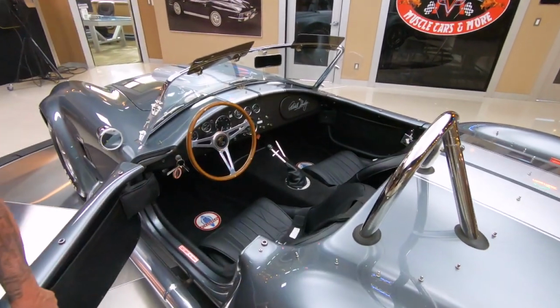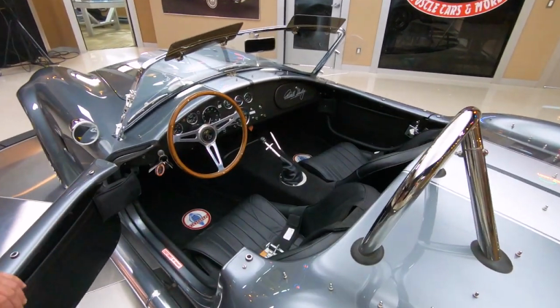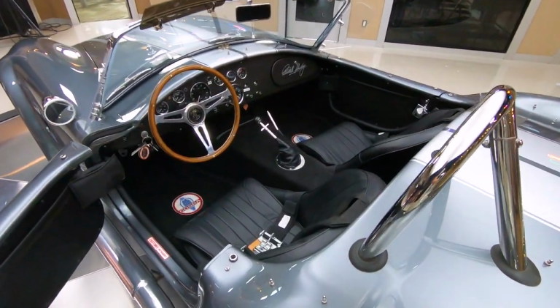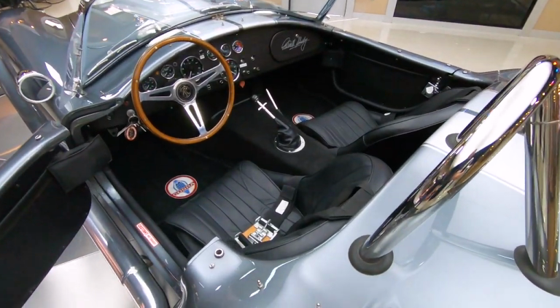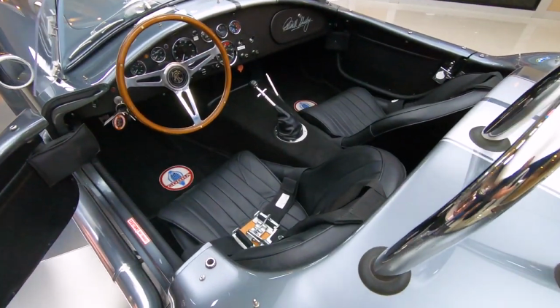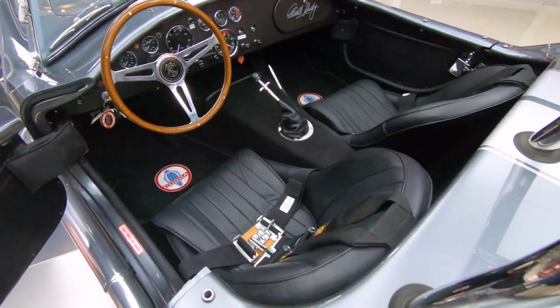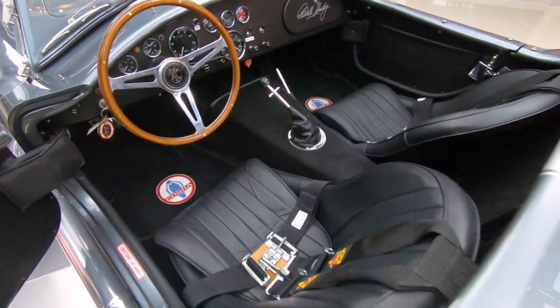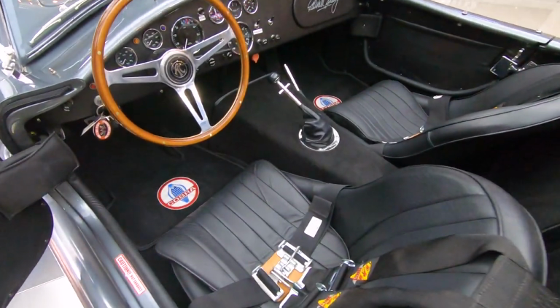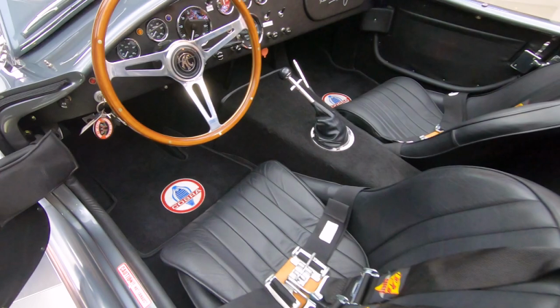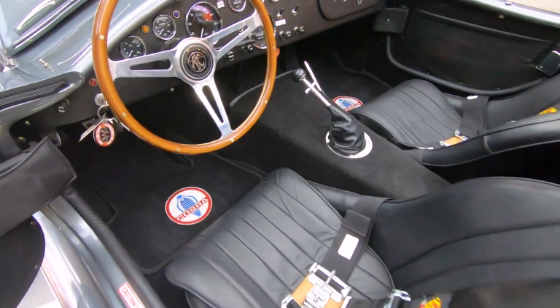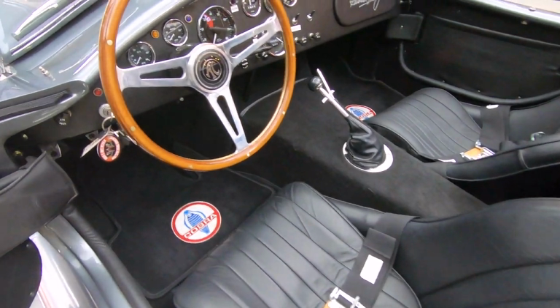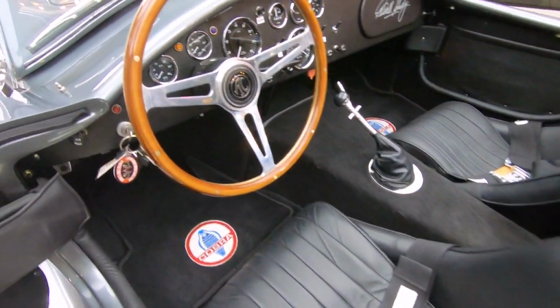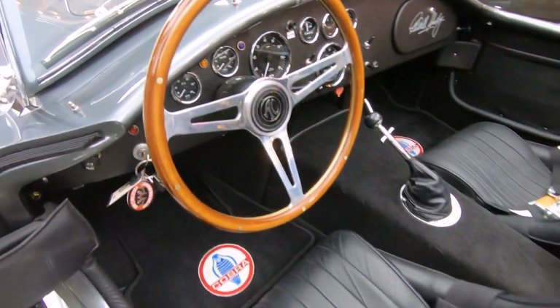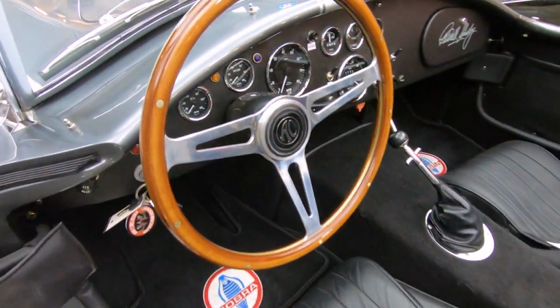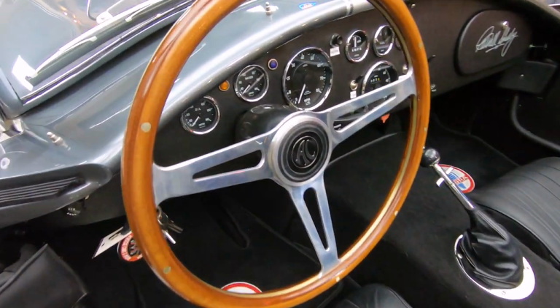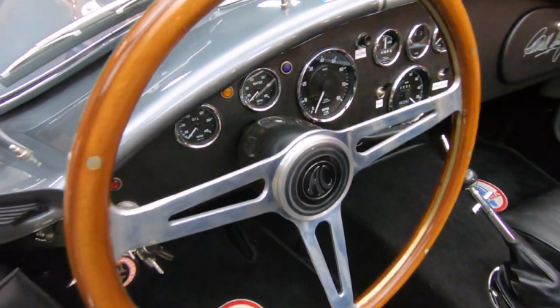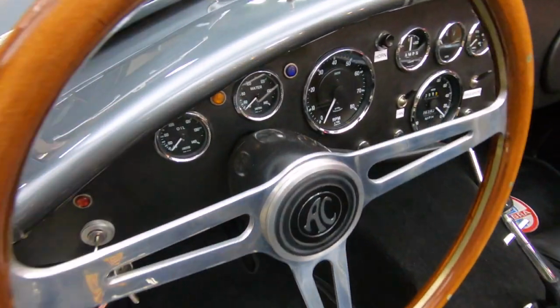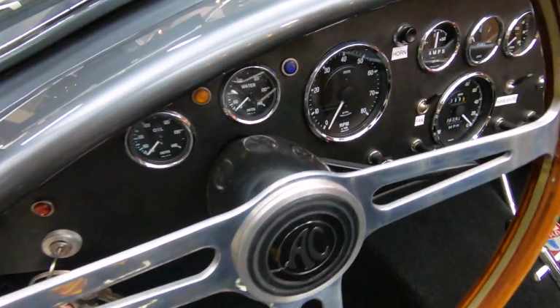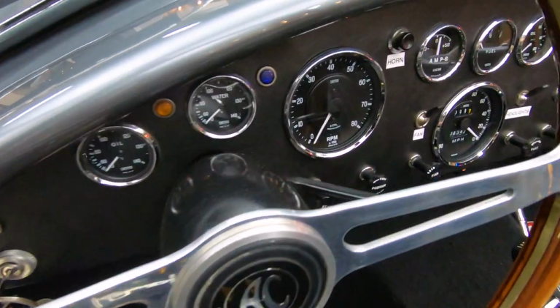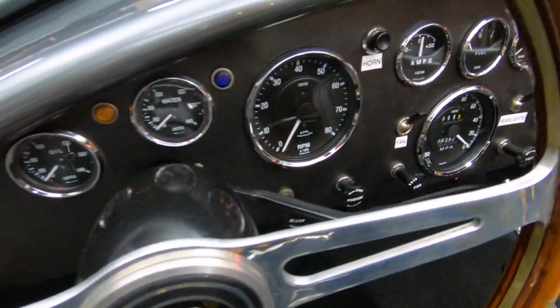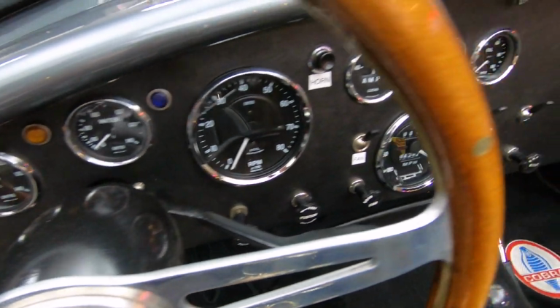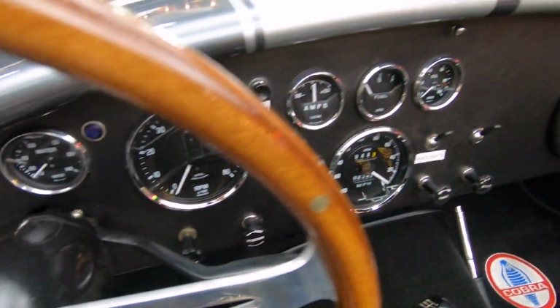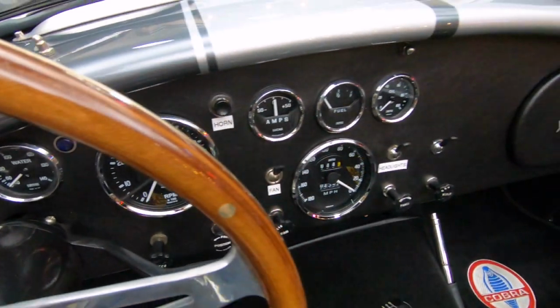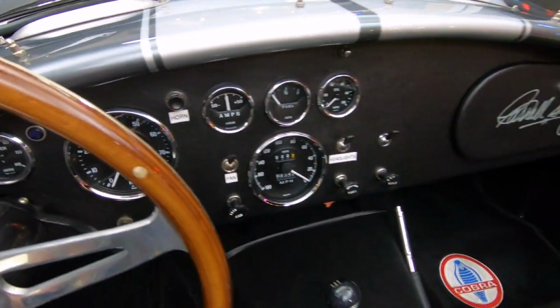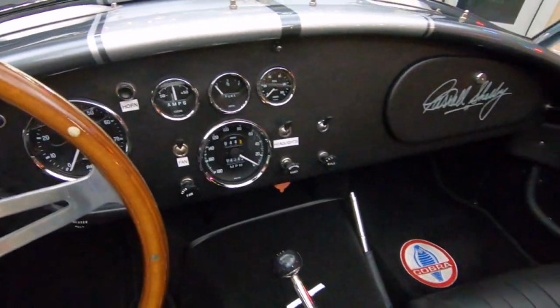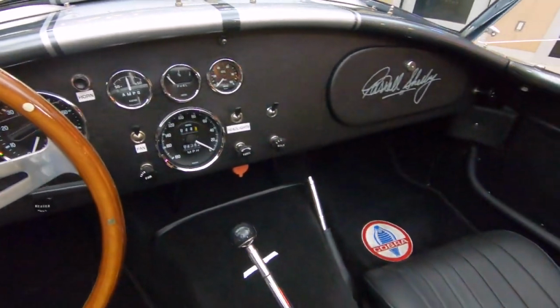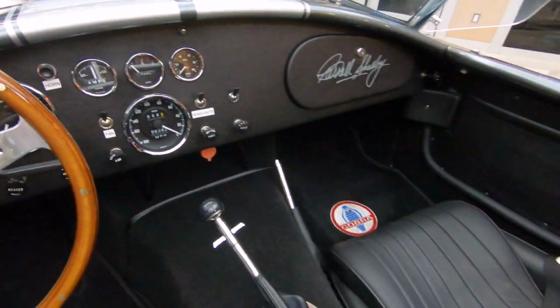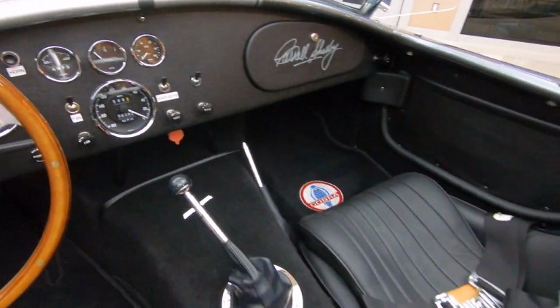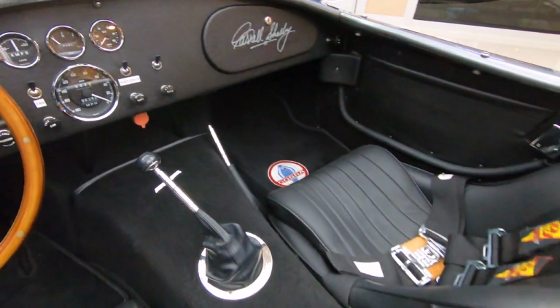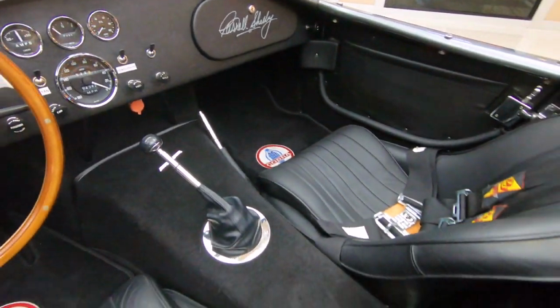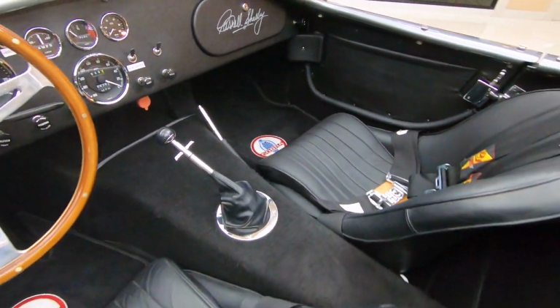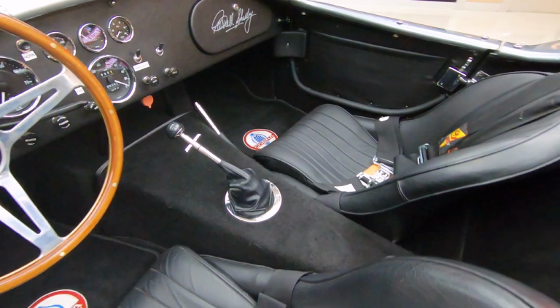It's got the wood steering wheel and the four-point harnesses on the seats. I tell you what, you better buckle up — your passenger definitely needs to buckle up. This thing is a rocket ship. You'll leave without your passenger.